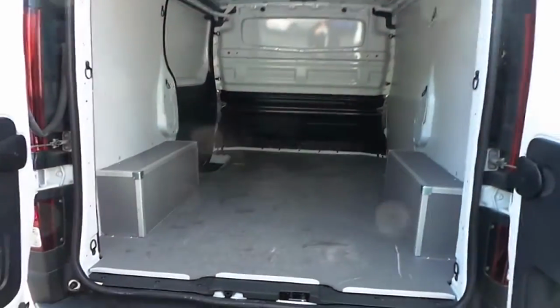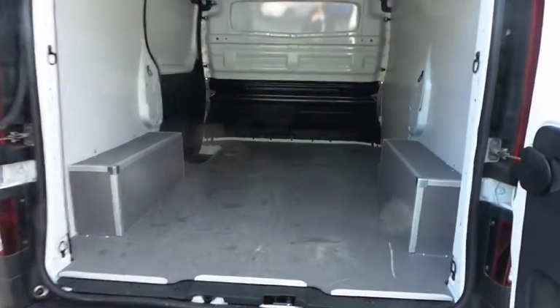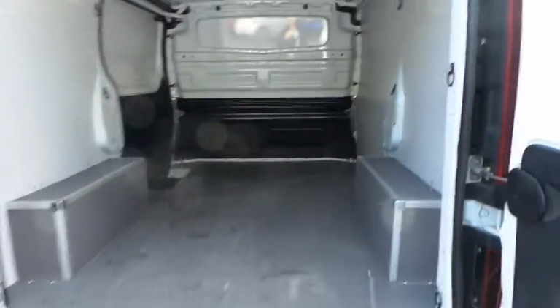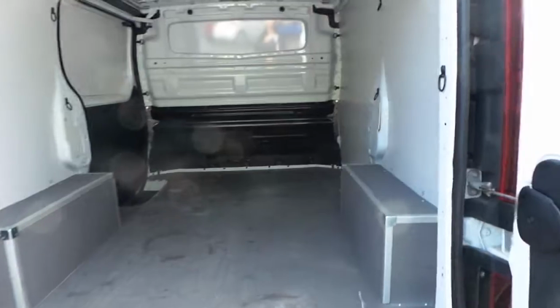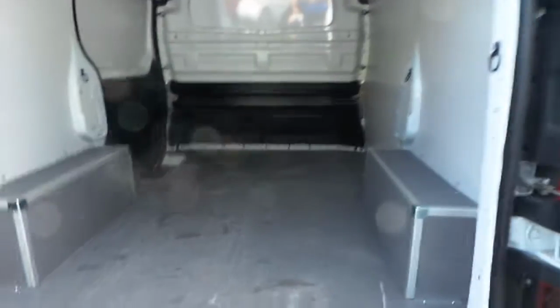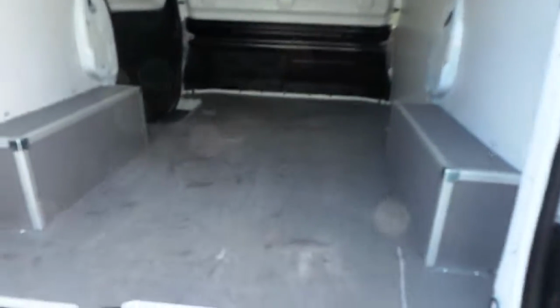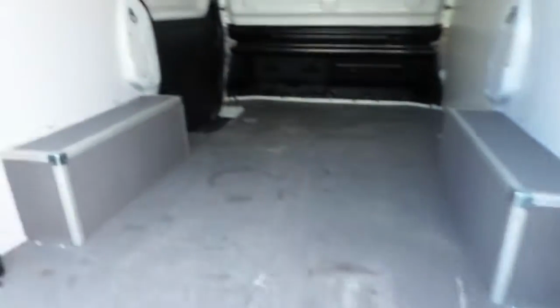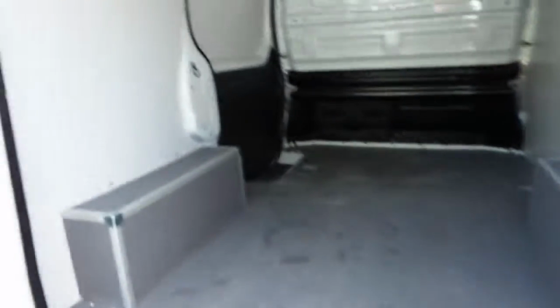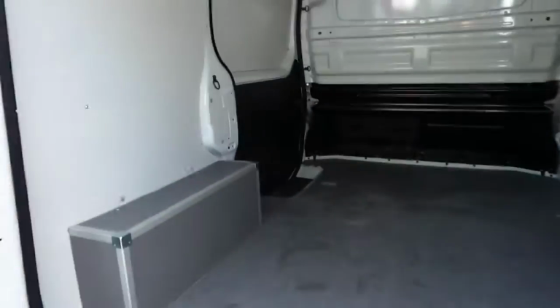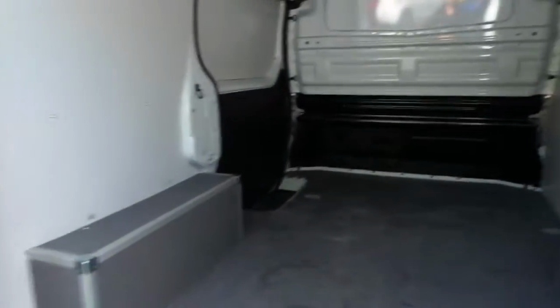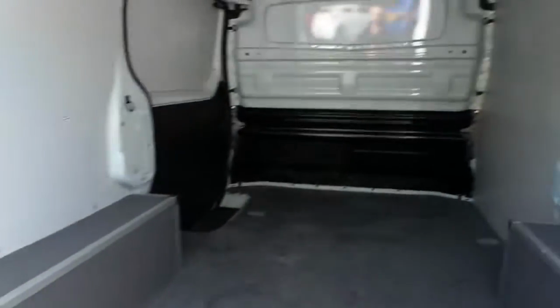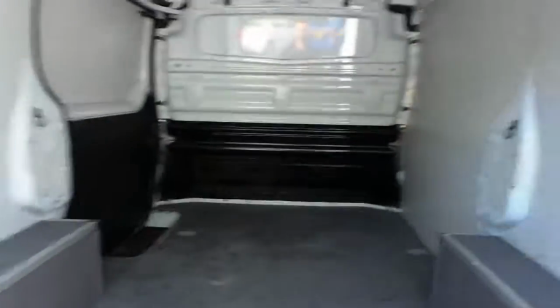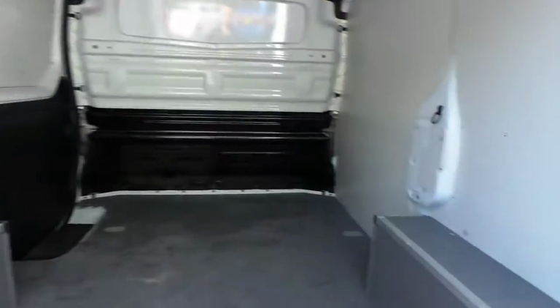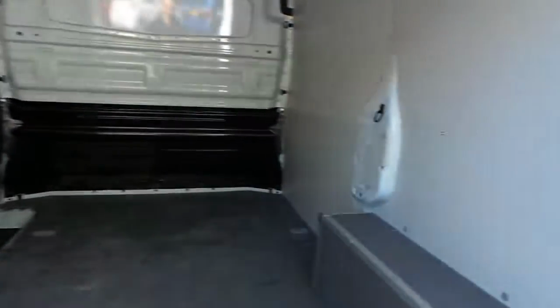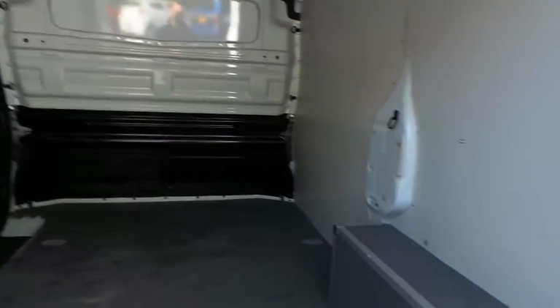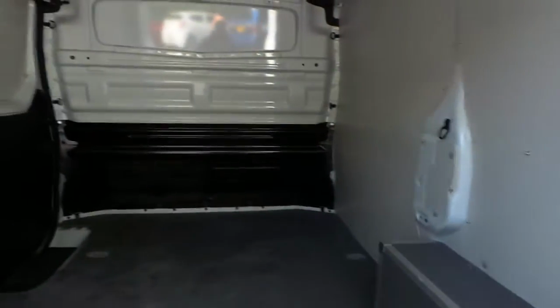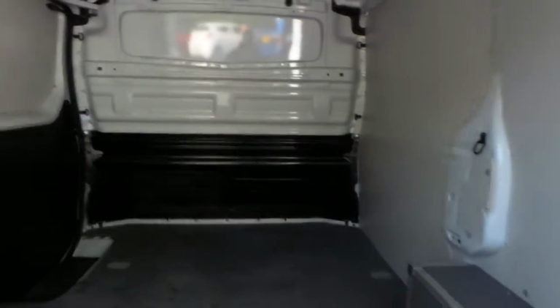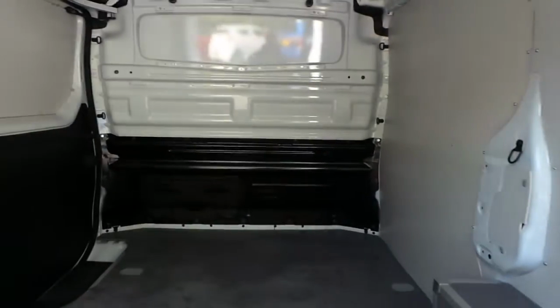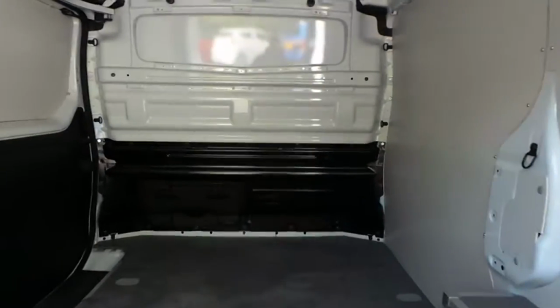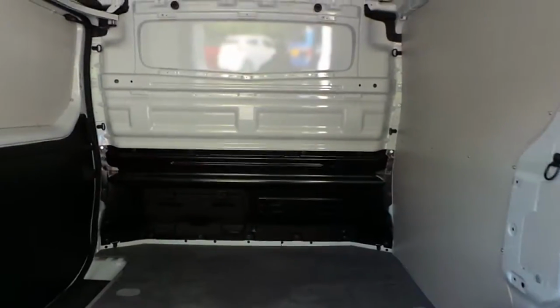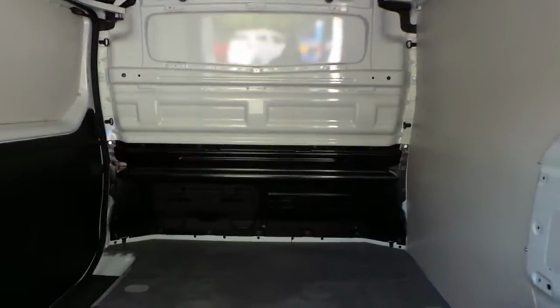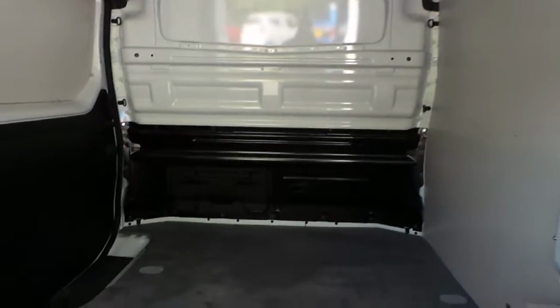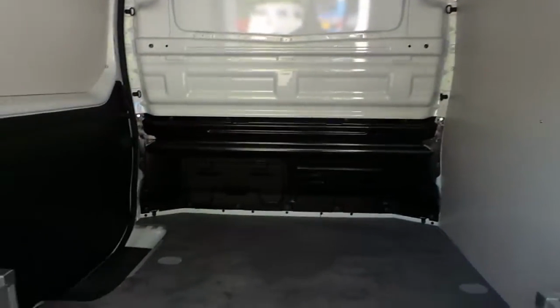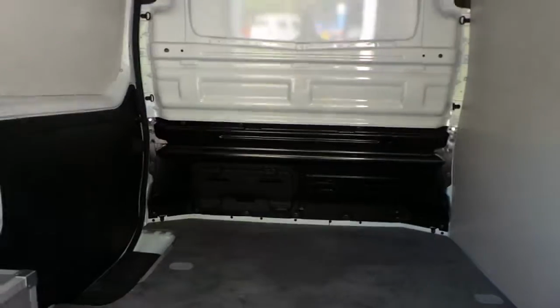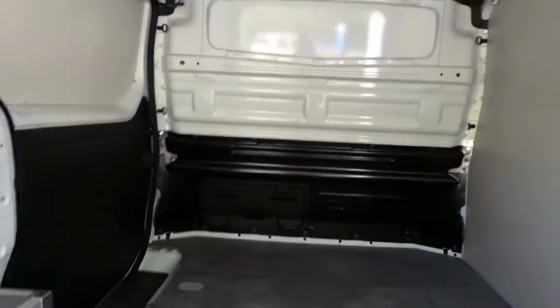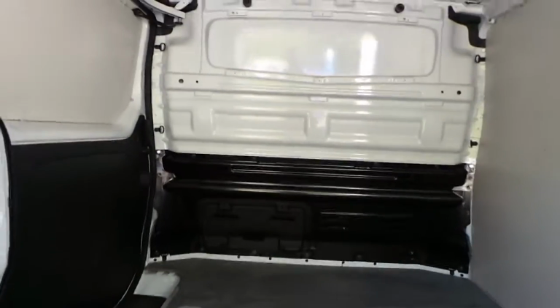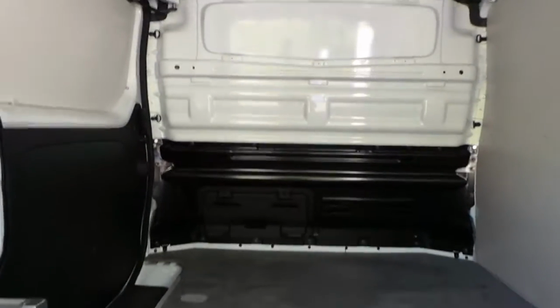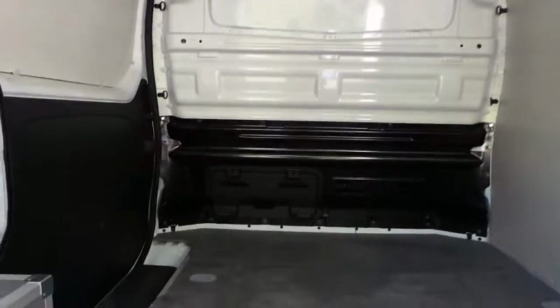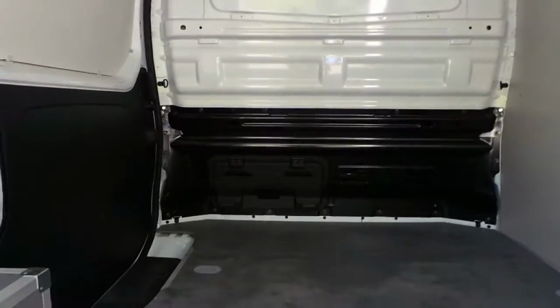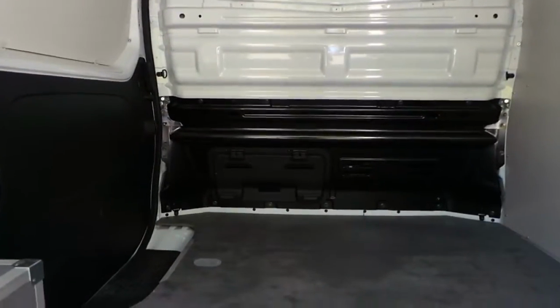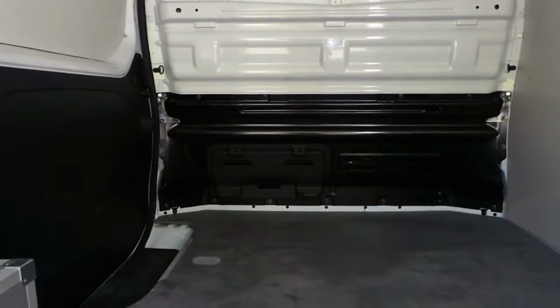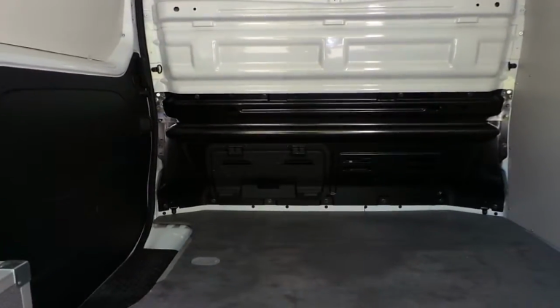In the back of the vehicle we have ply-boarding and also a cargo flex bulkhead for that extra storage space.